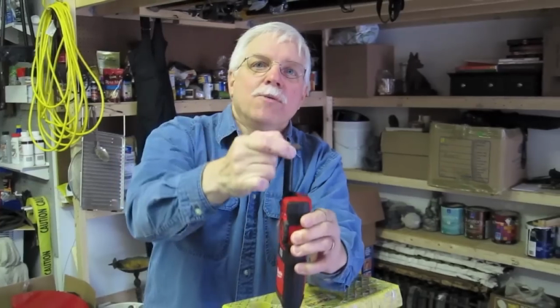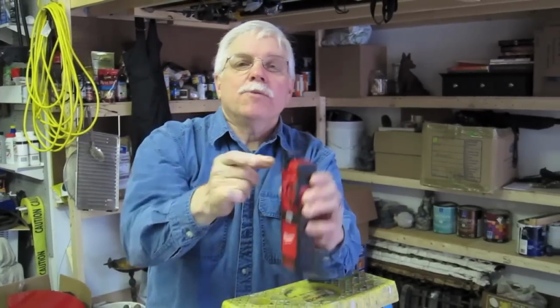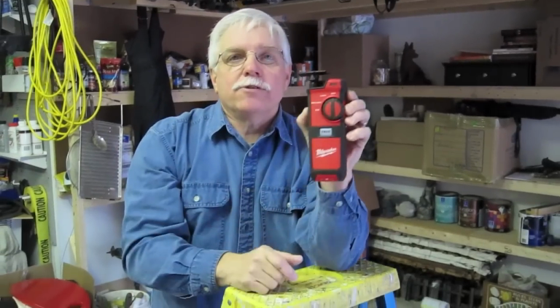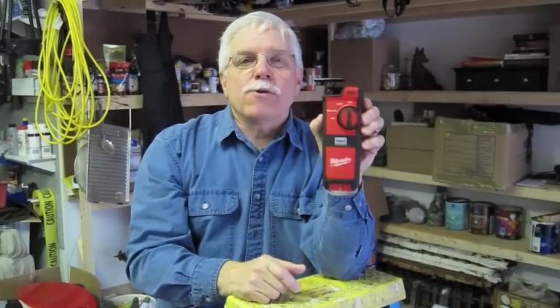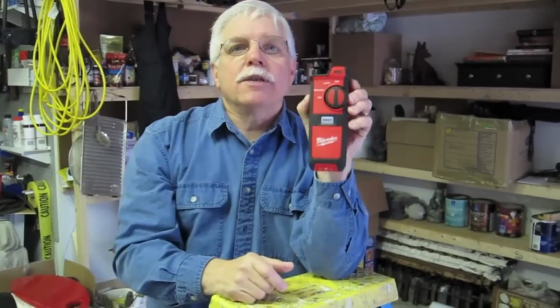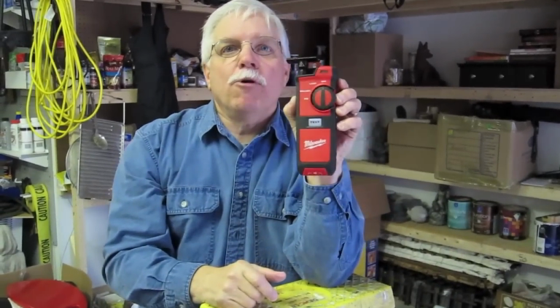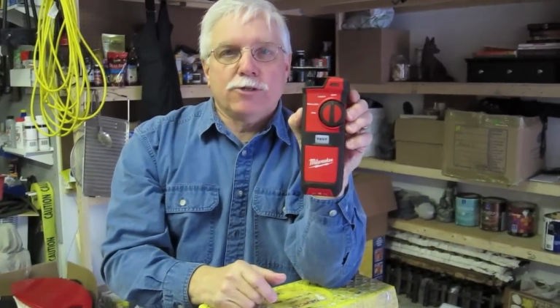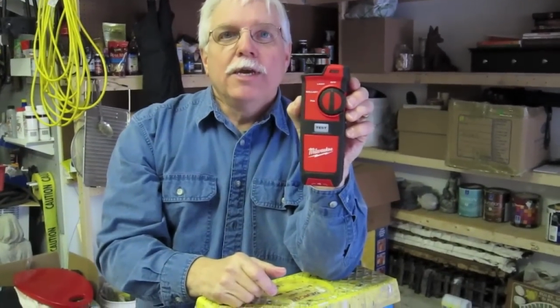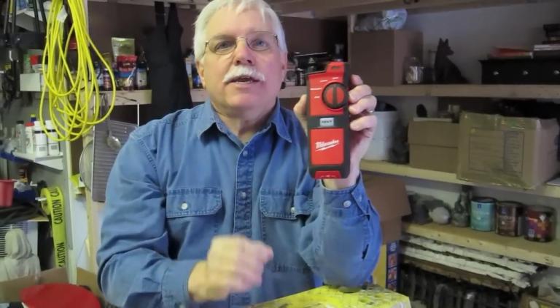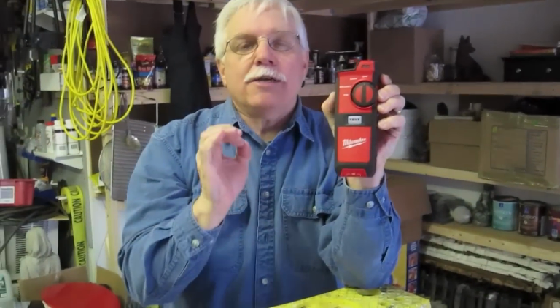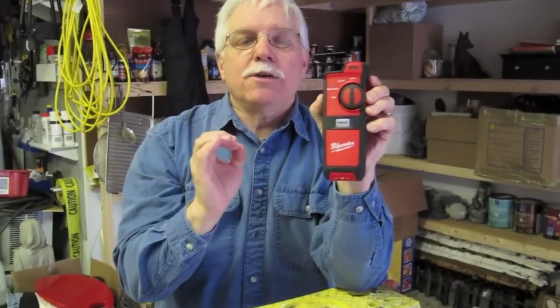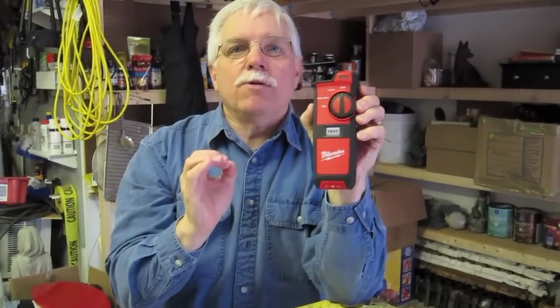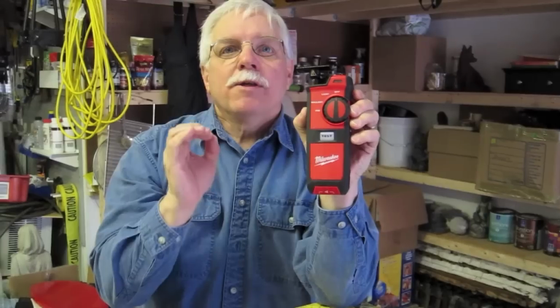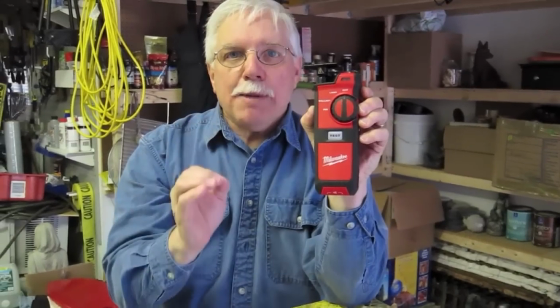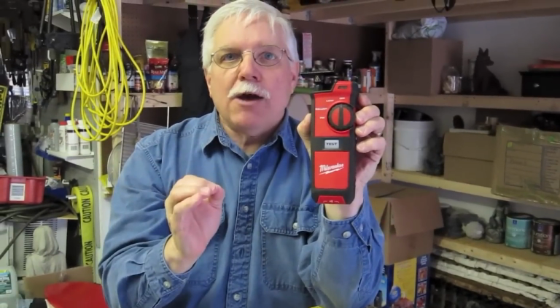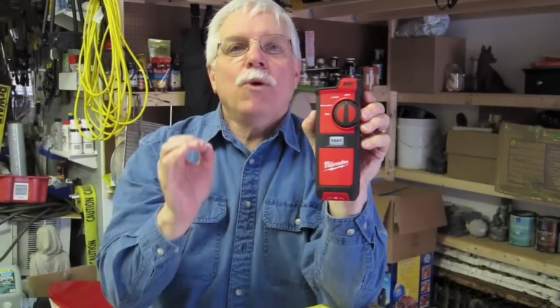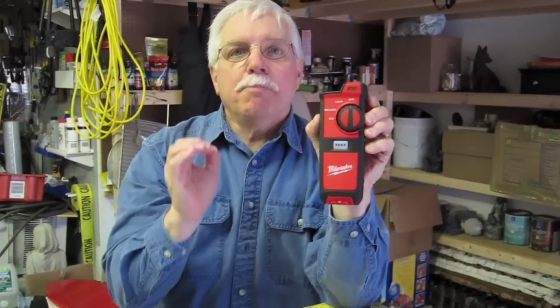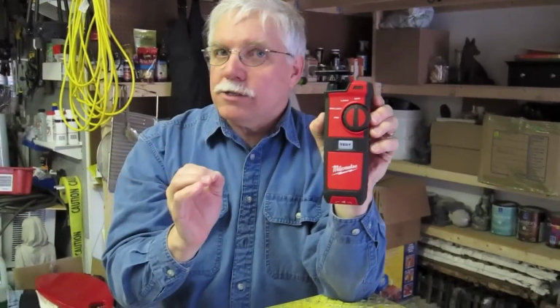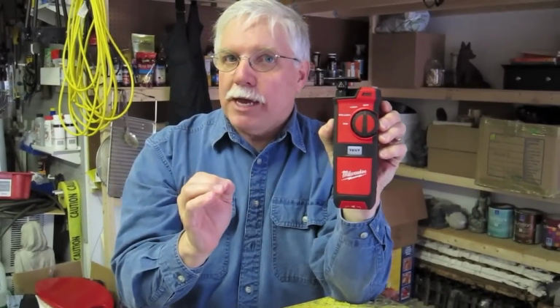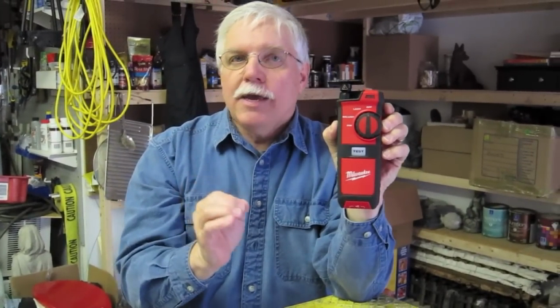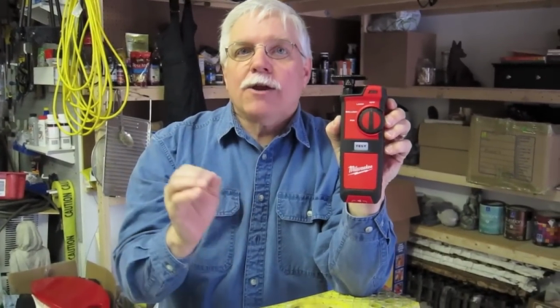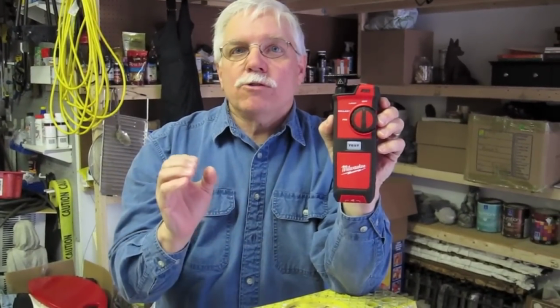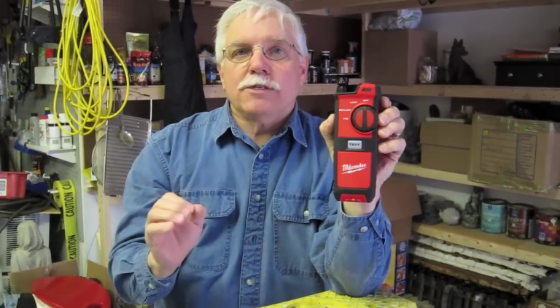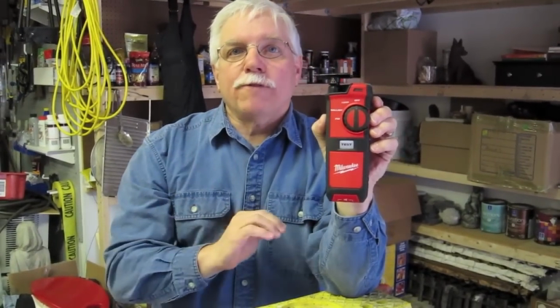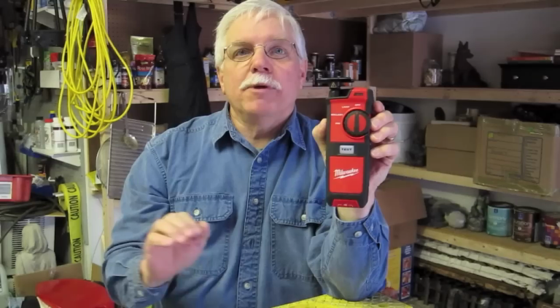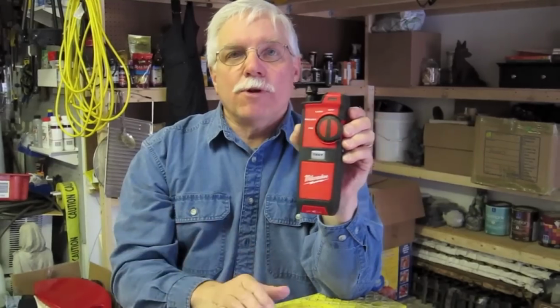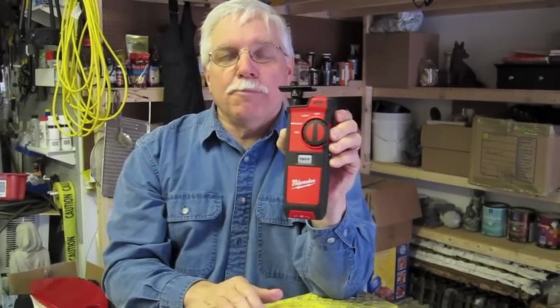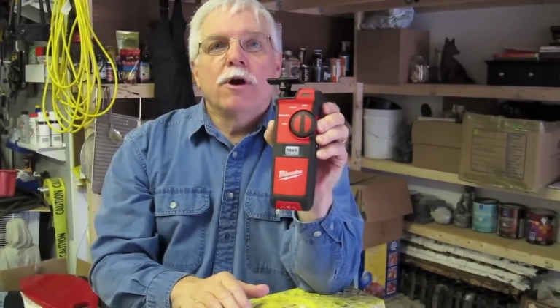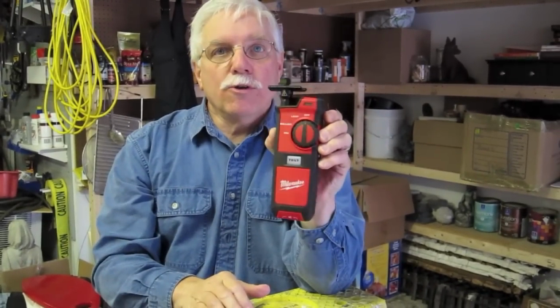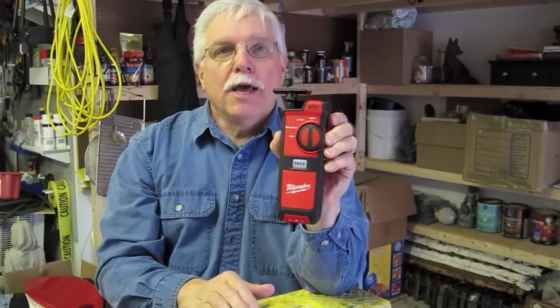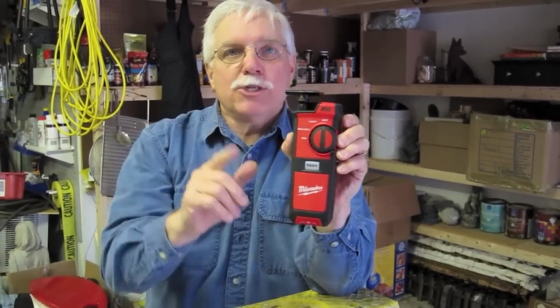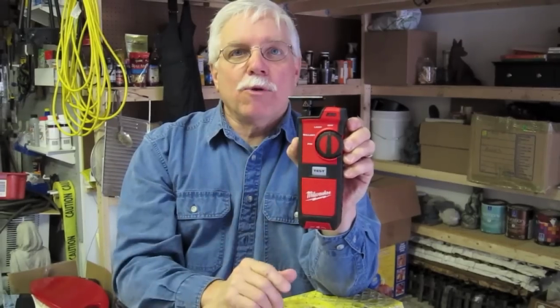Well, I'll tell you what it is. It's a fluorescent light bulb tester, and it can test to see whether the lamp is out, whether the ballast is bad, and it can also test to see if the filament in fluorescent light bulbs is good or not. I want to show you how it works.